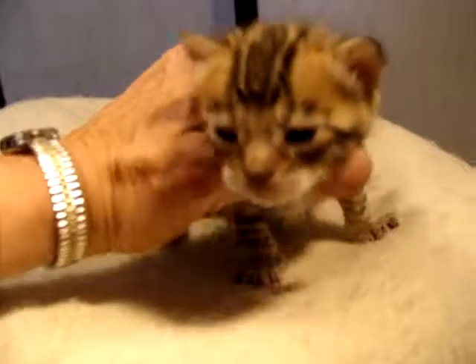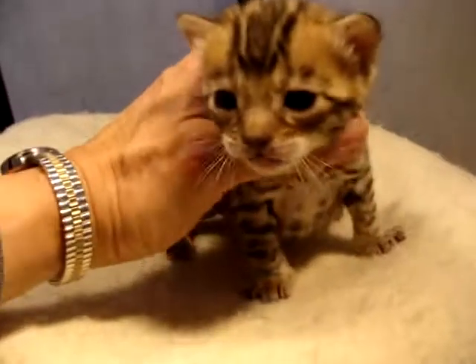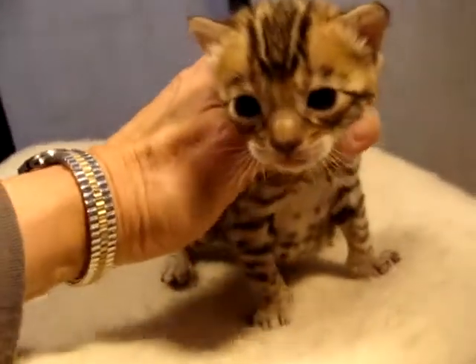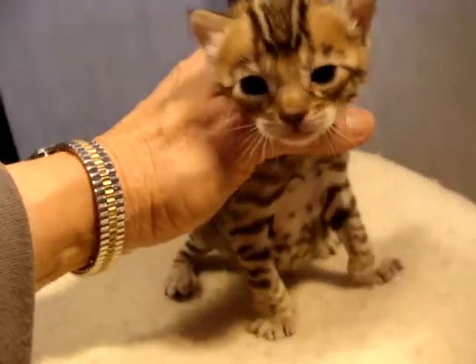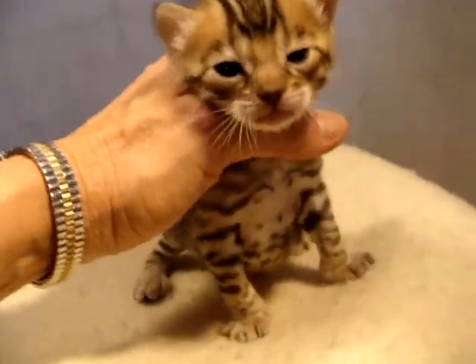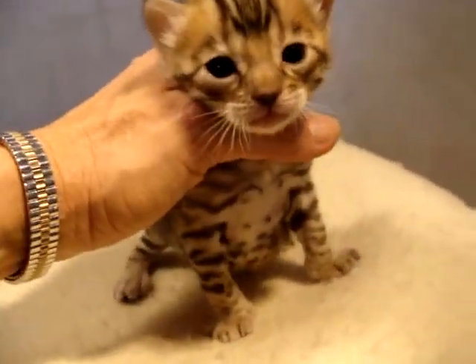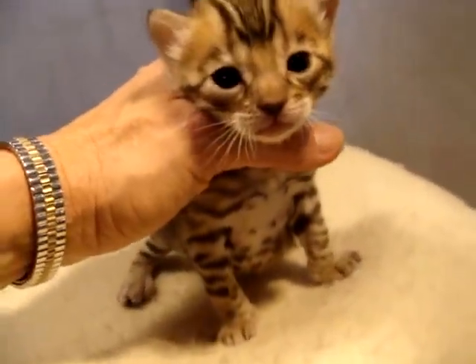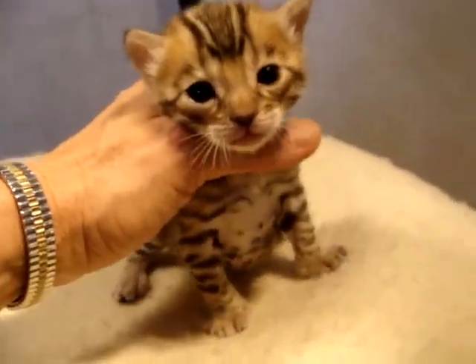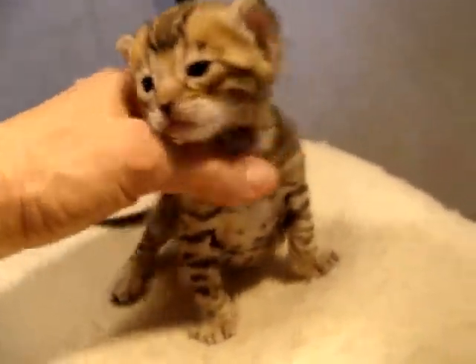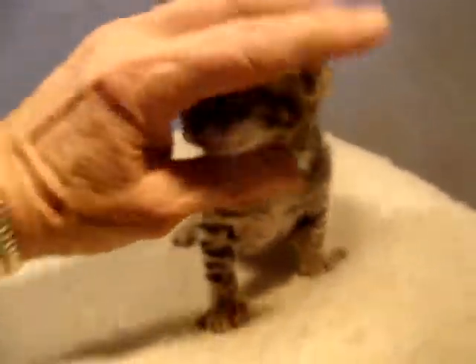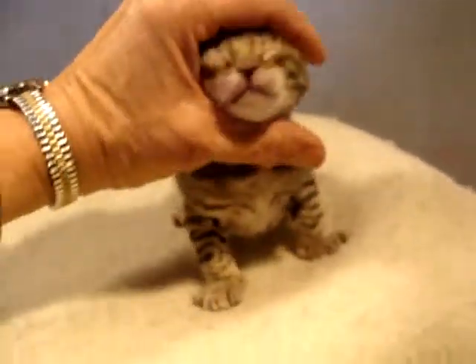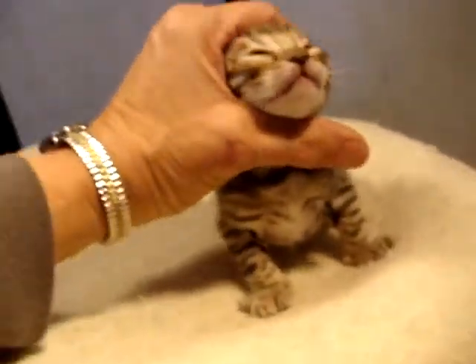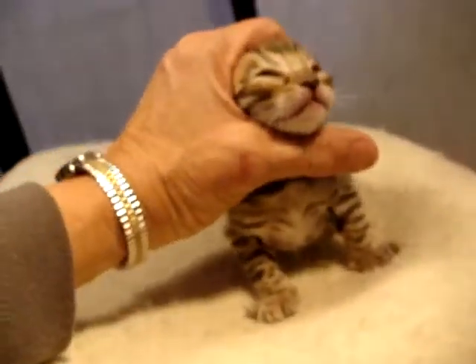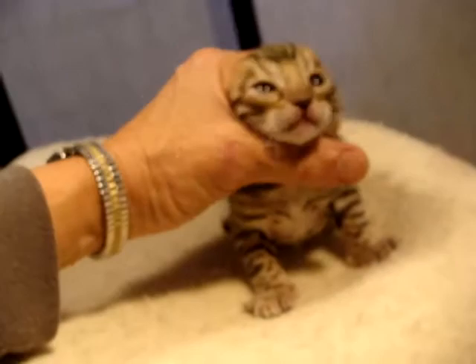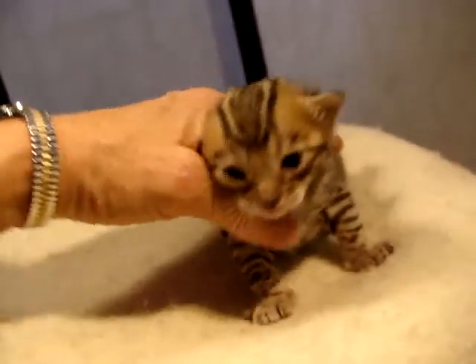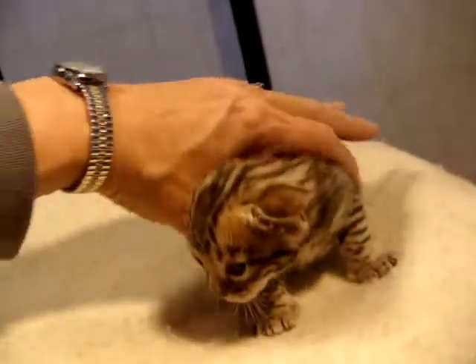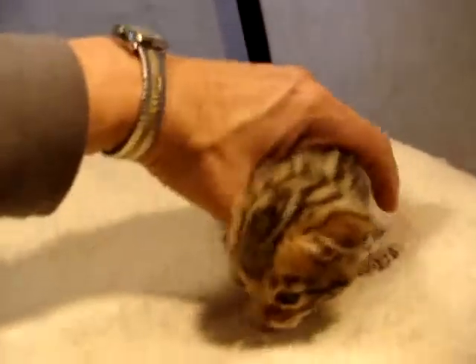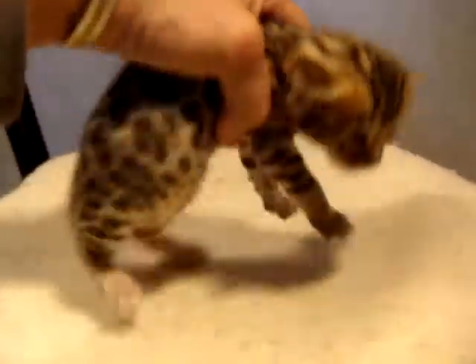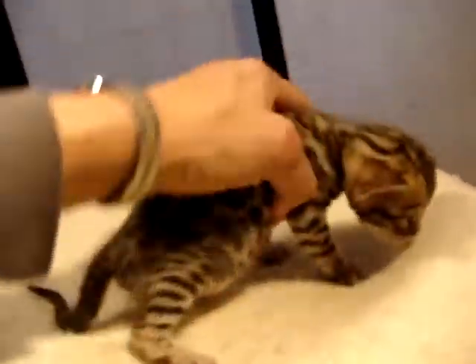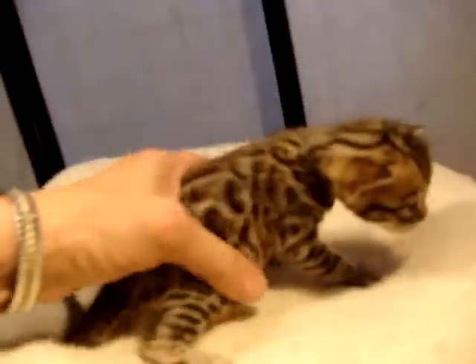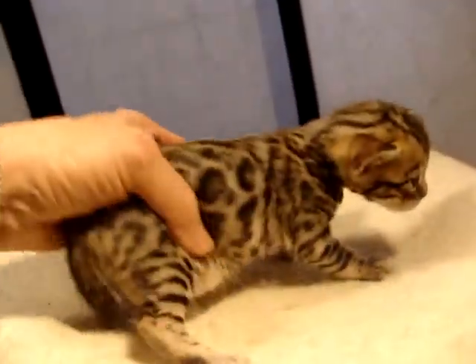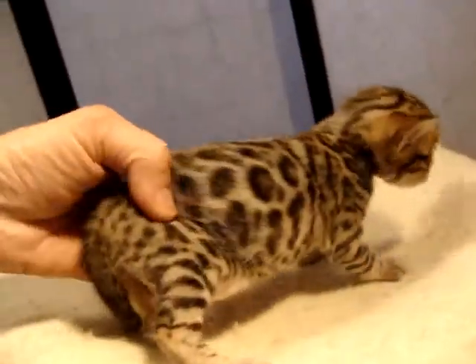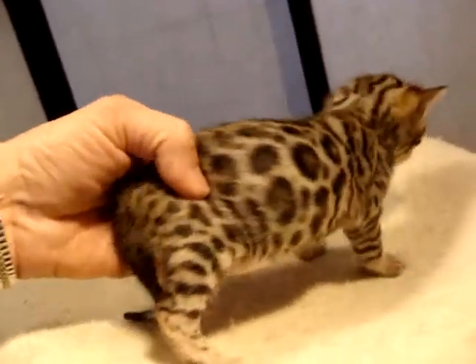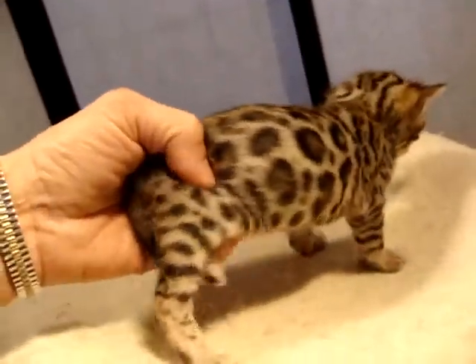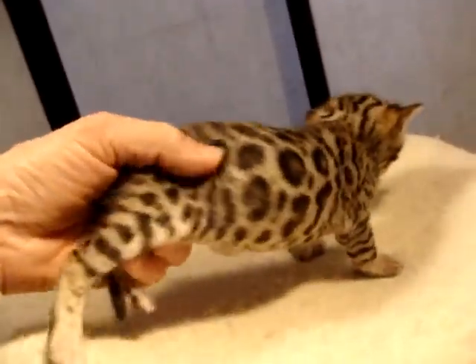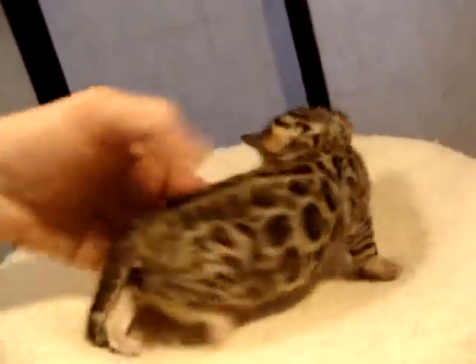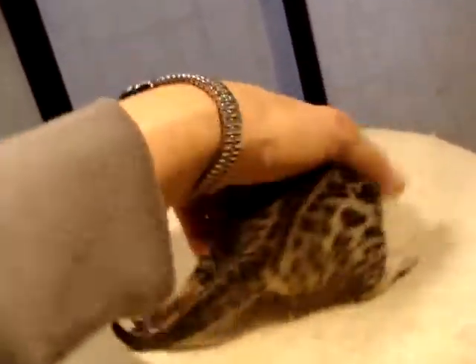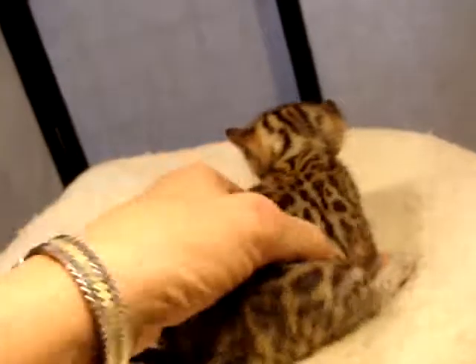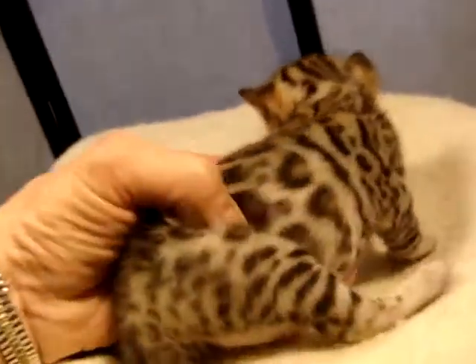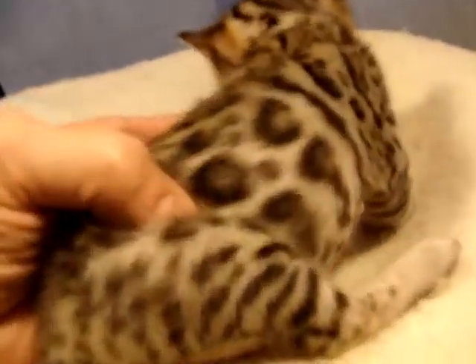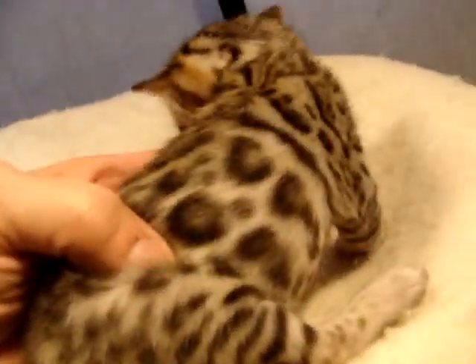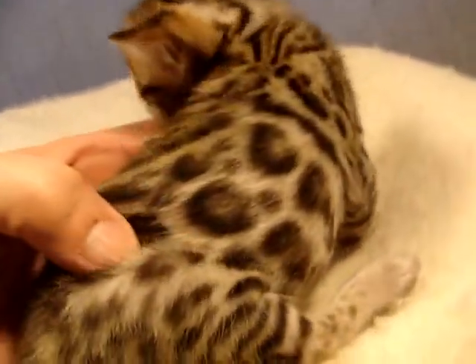This is female one in the litter by Paloma and Luca. You have these beautiful, beautiful patterns which Paloma and Luca both have. So you have these beautiful rosettes.